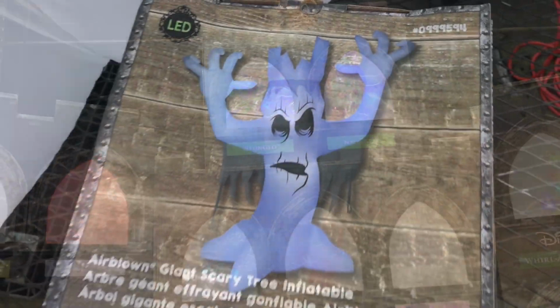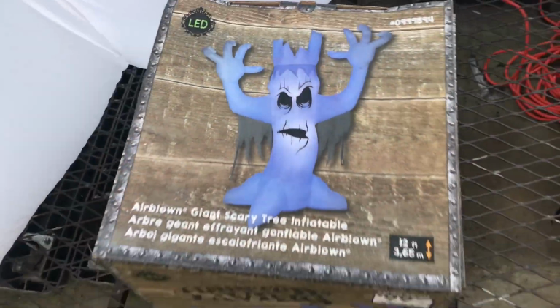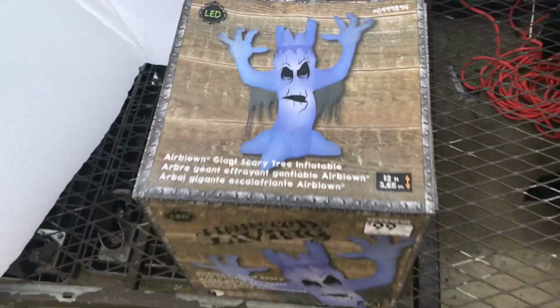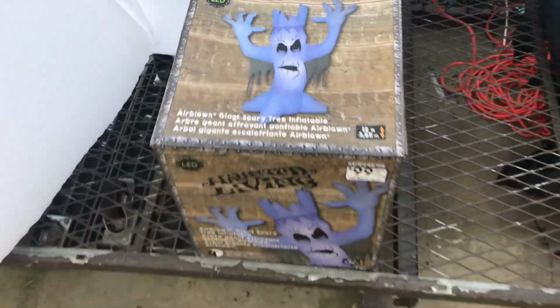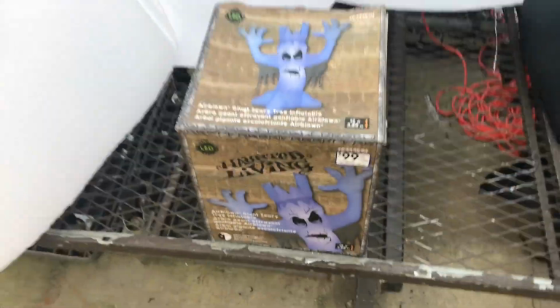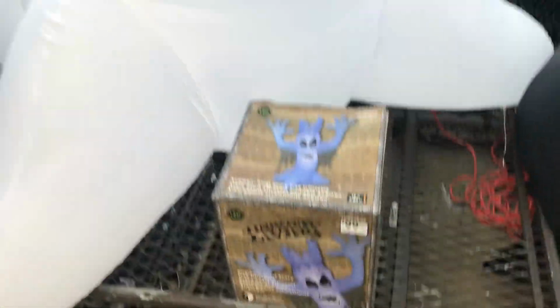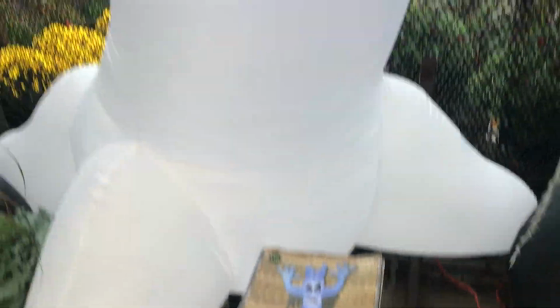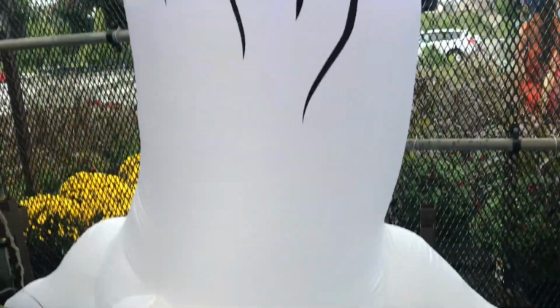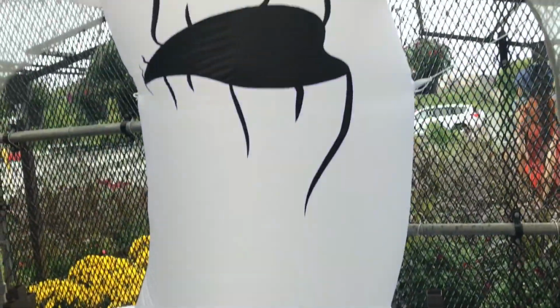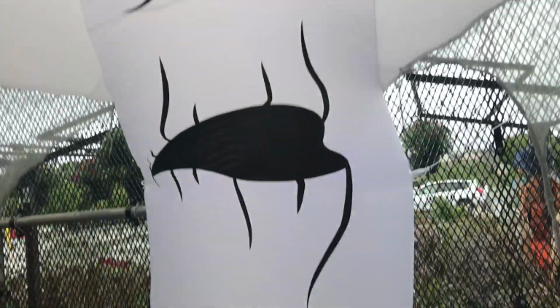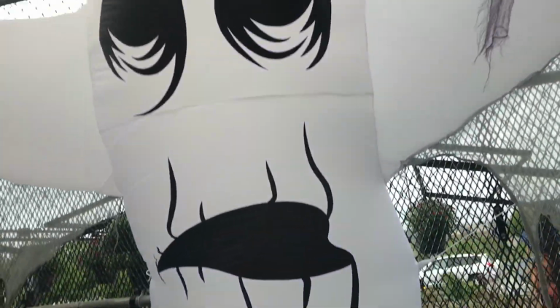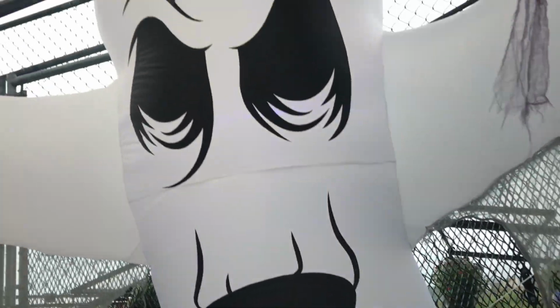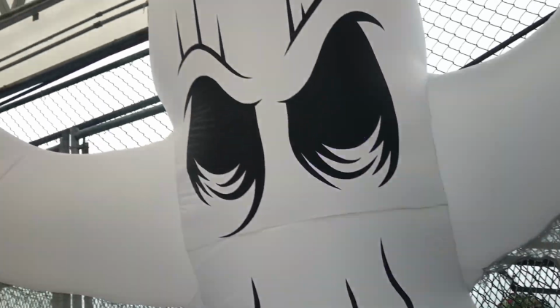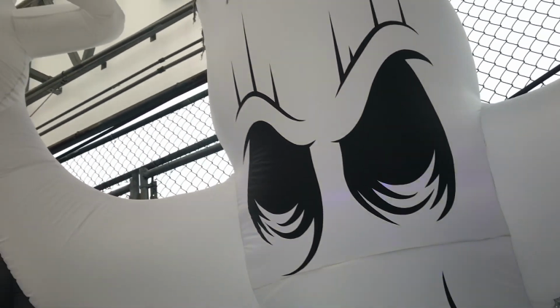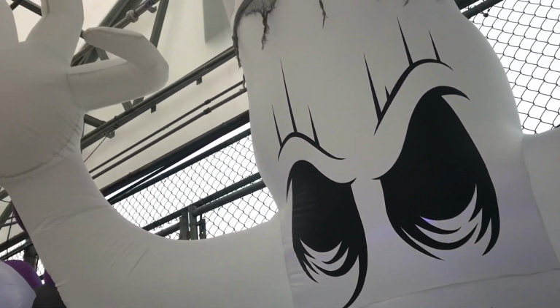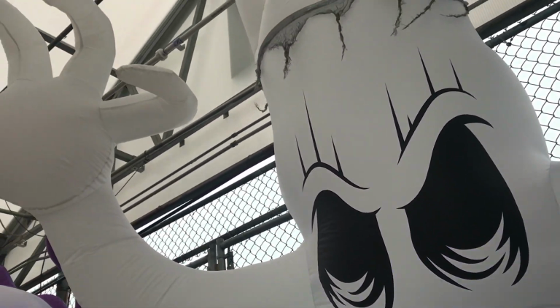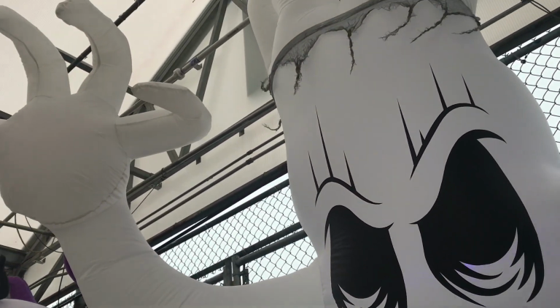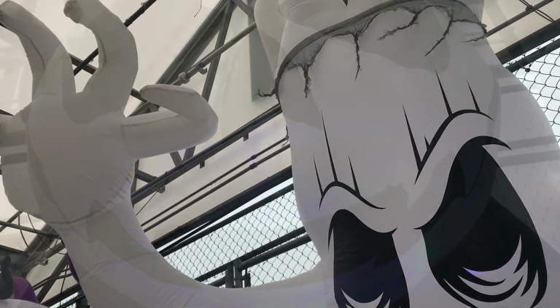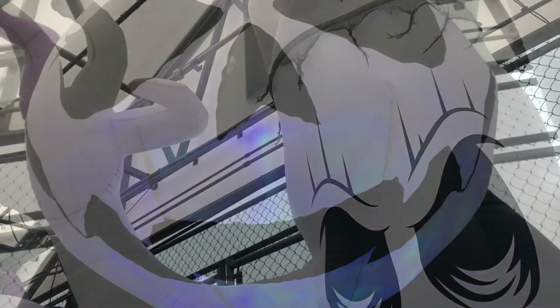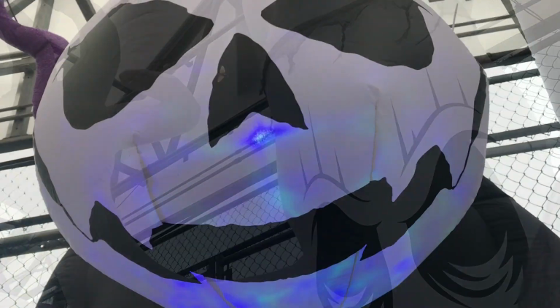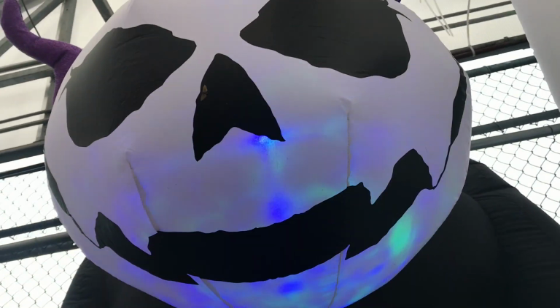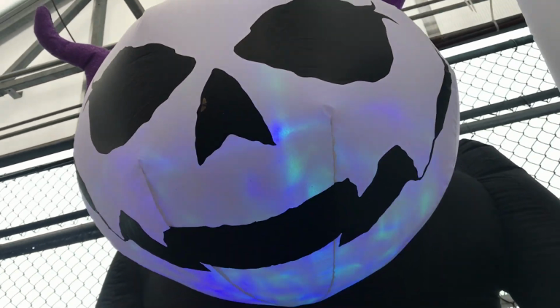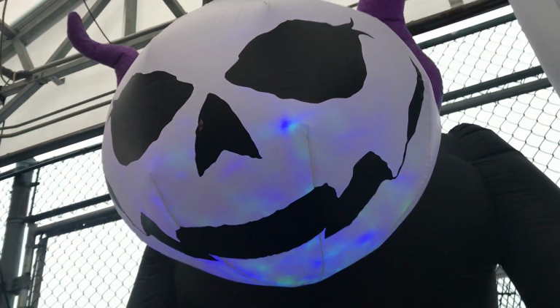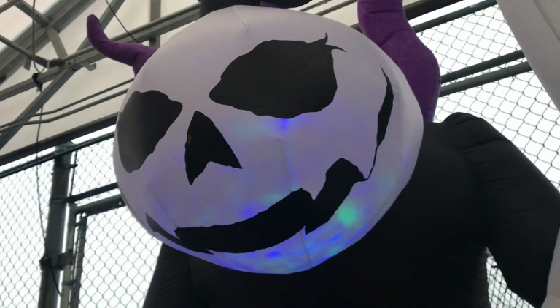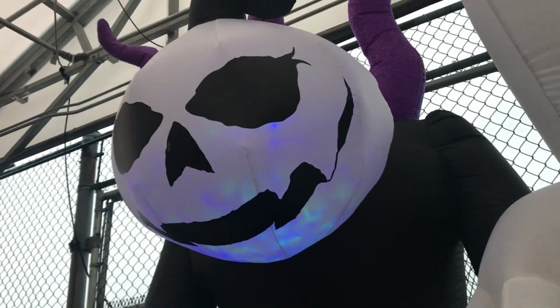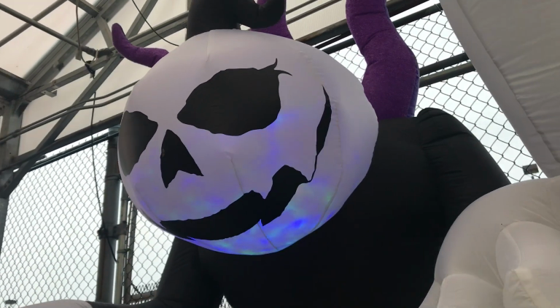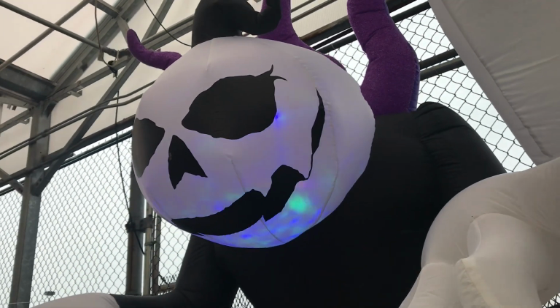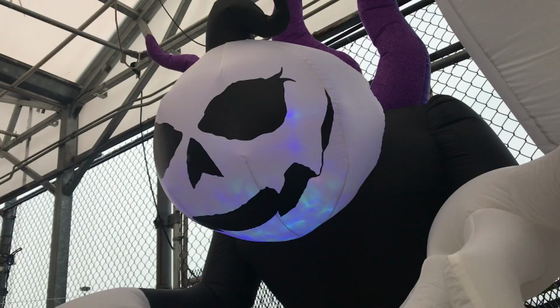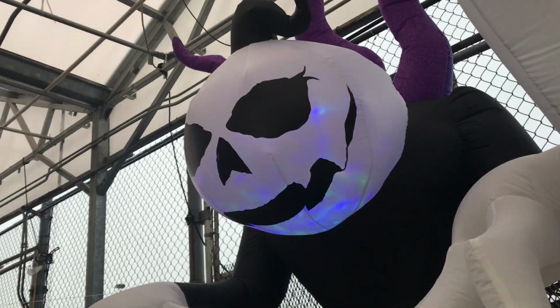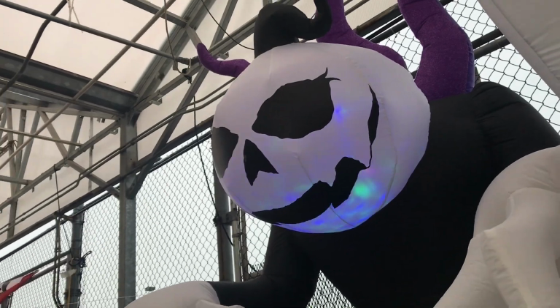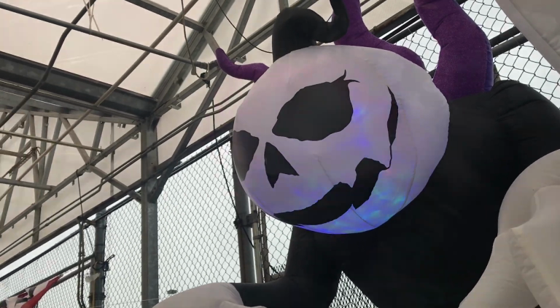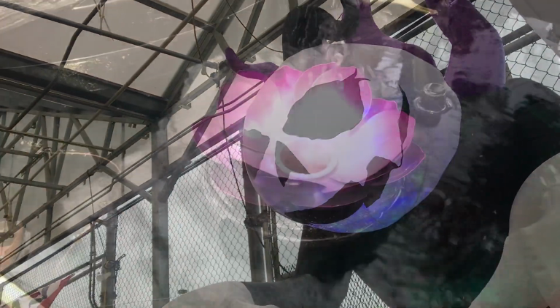Here's a real big inflatable tree. Pretty scary. This inflatable here actually has lights inside. That'll be spectacular at night.